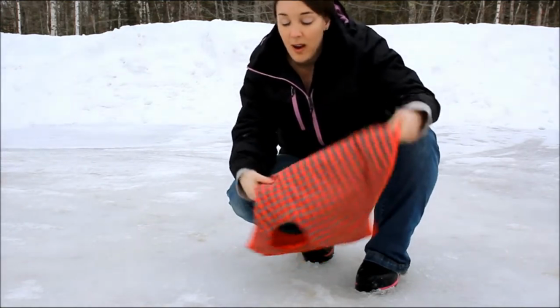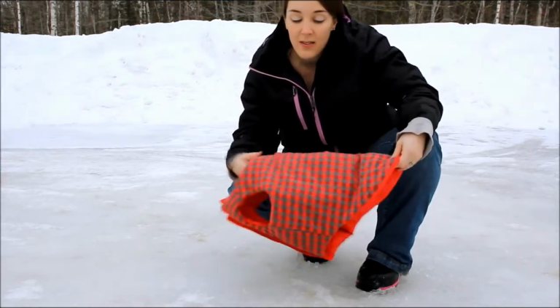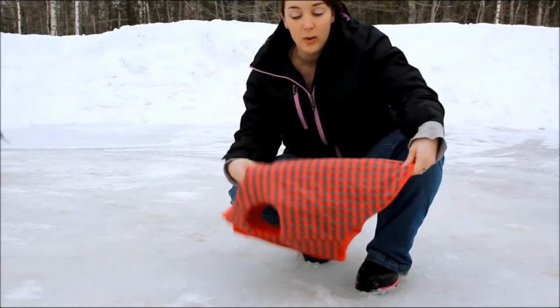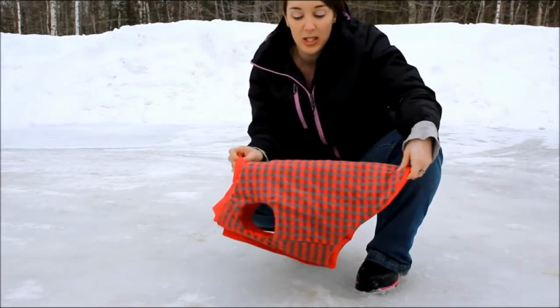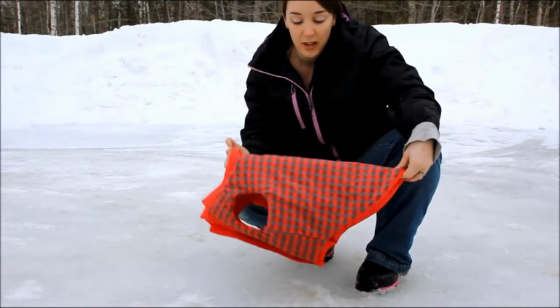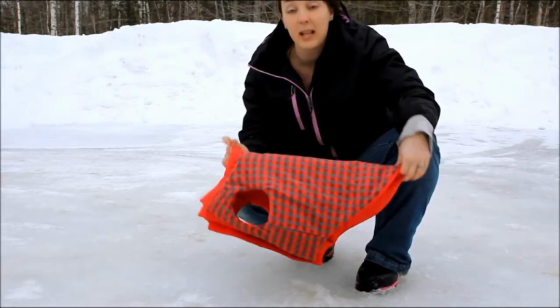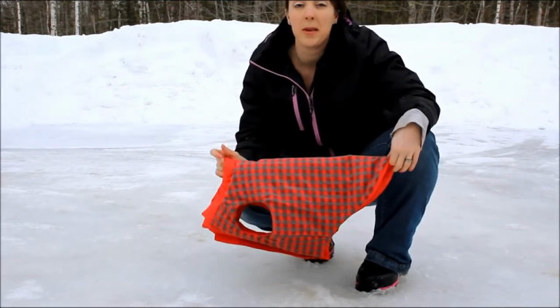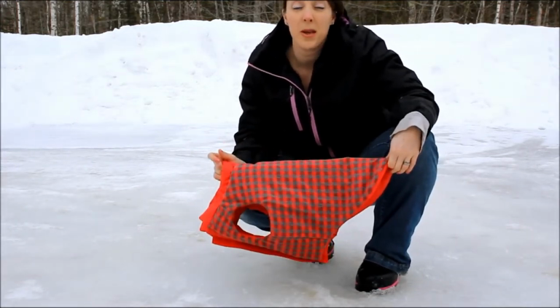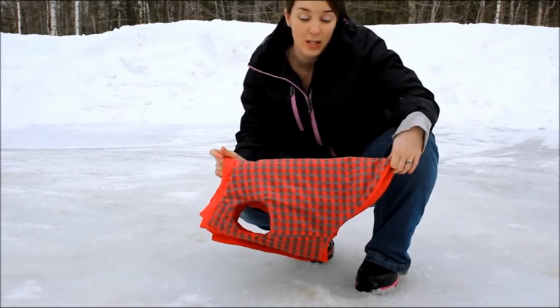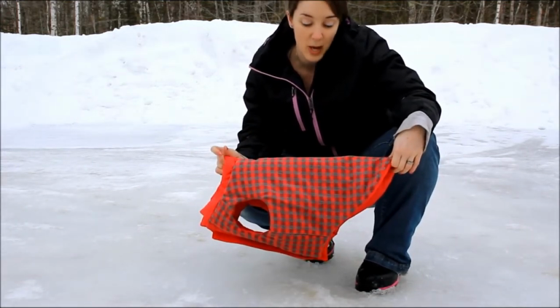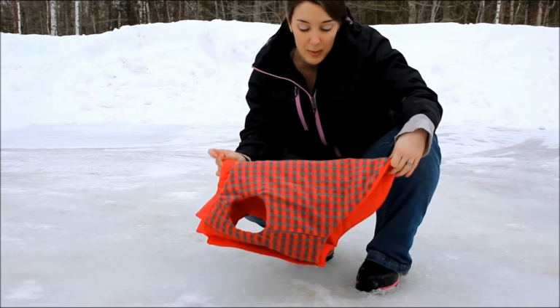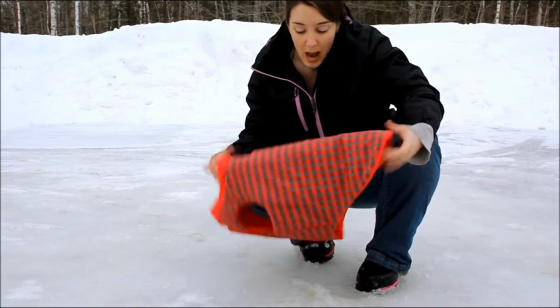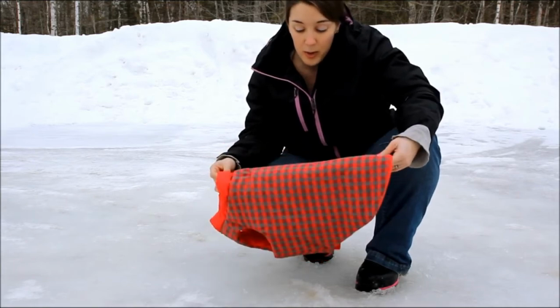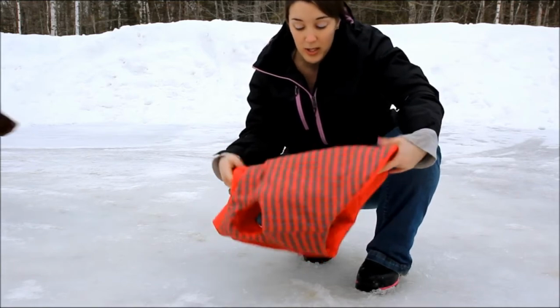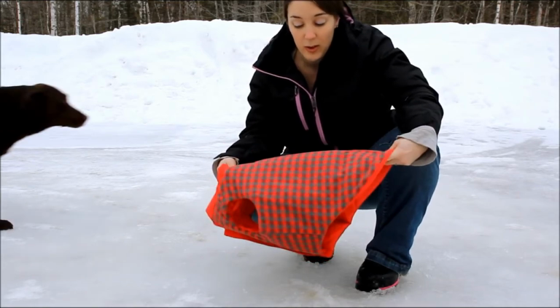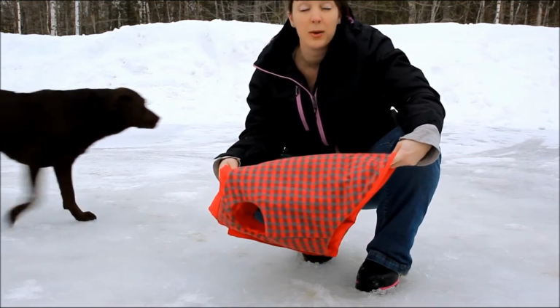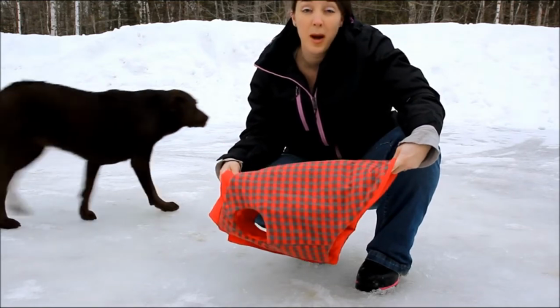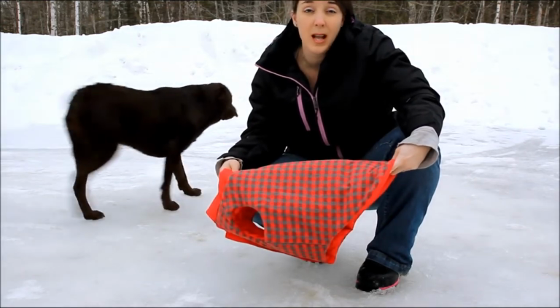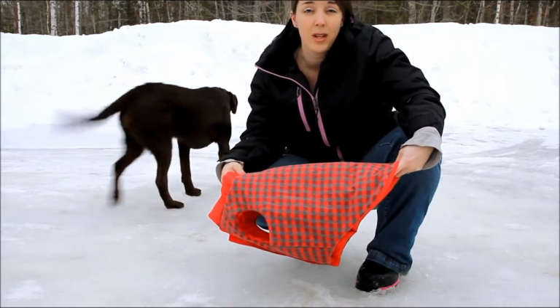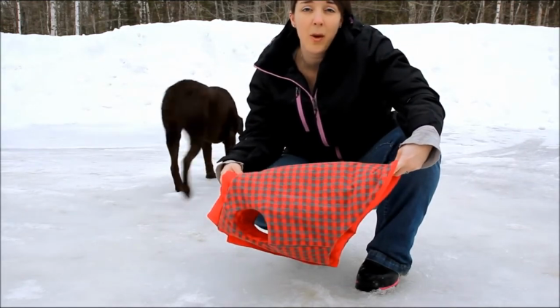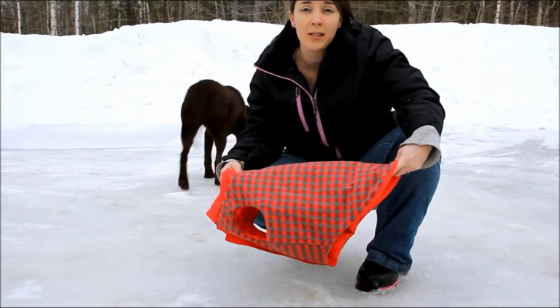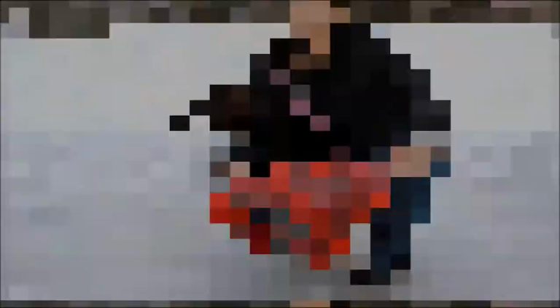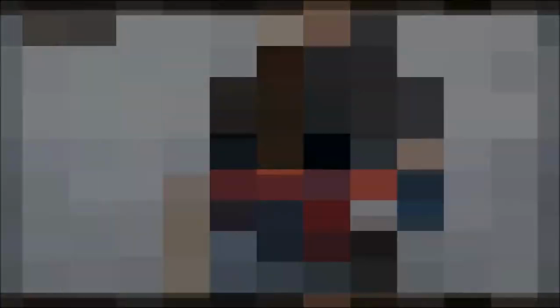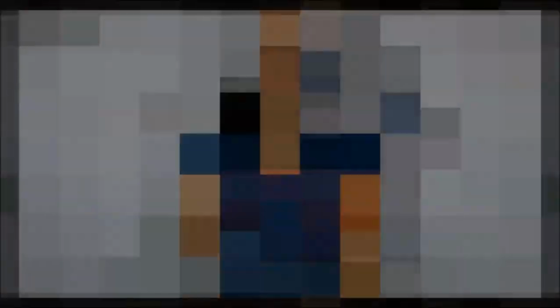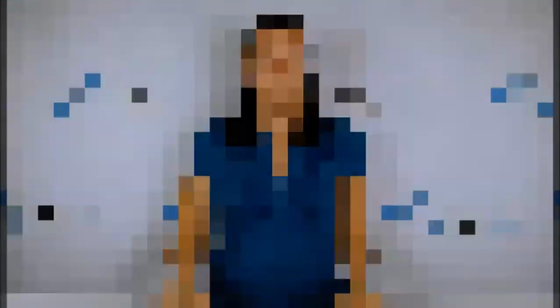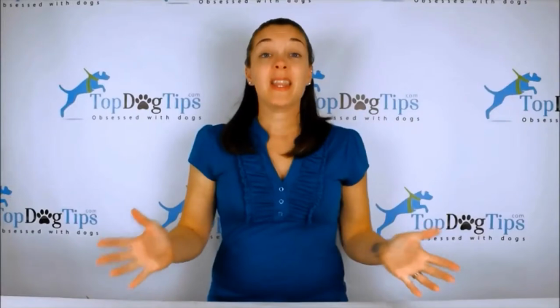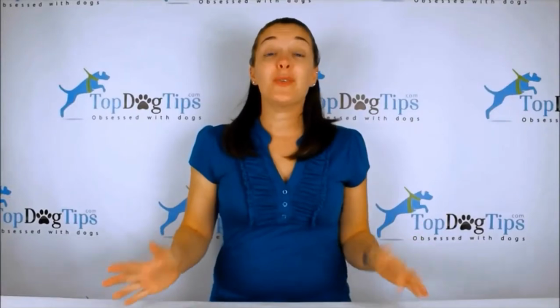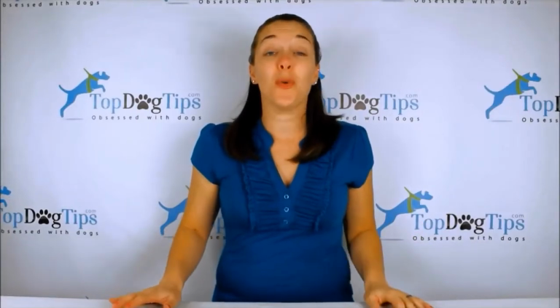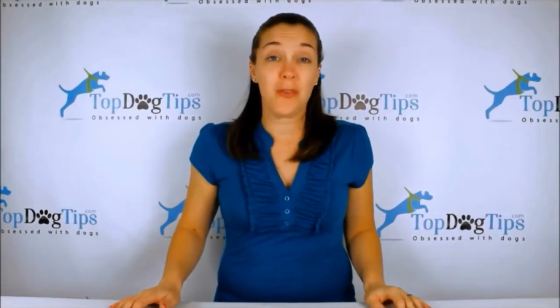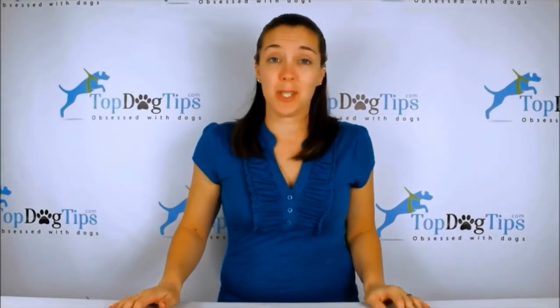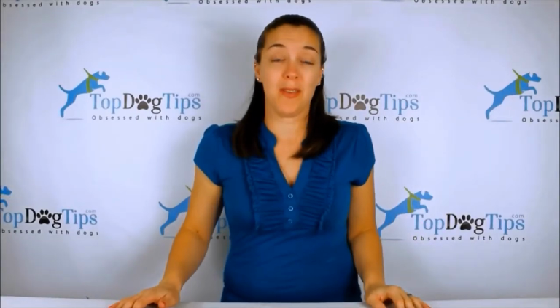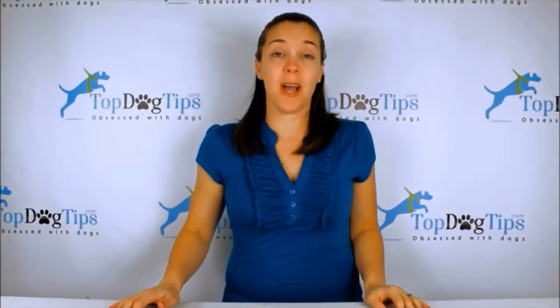So if you guys have any other questions, feel free to email me — Samantha at Top Dog Tips. I hope you enjoyed this review and I will see you back next time with another great product.